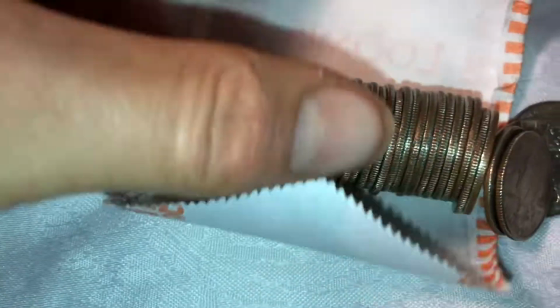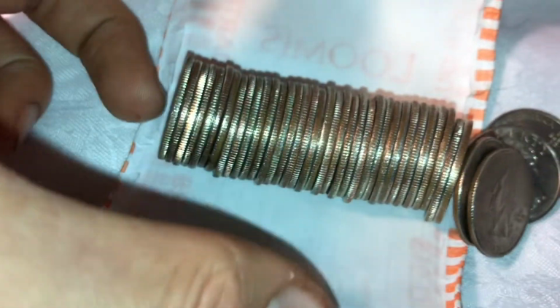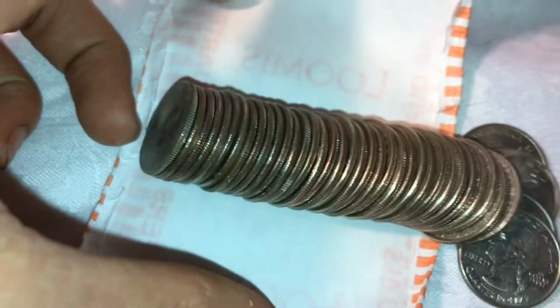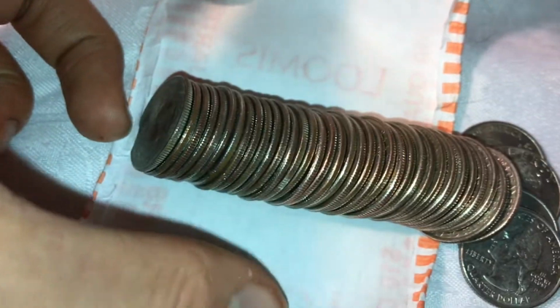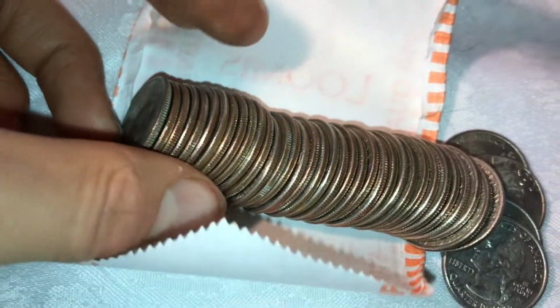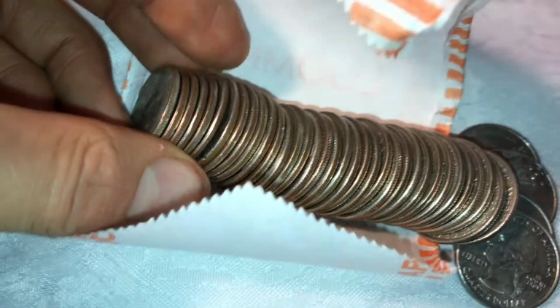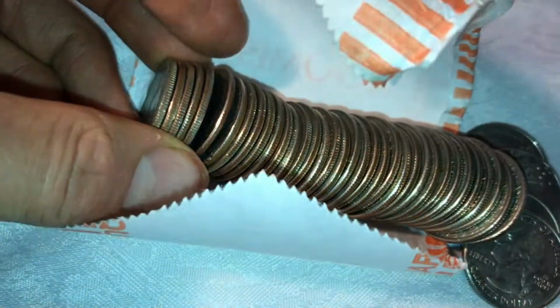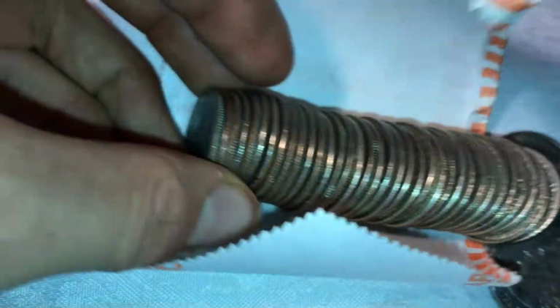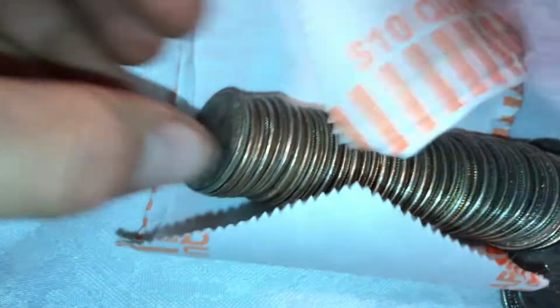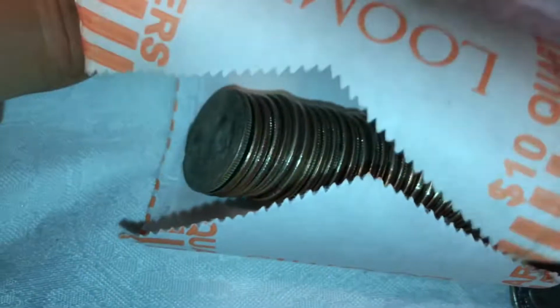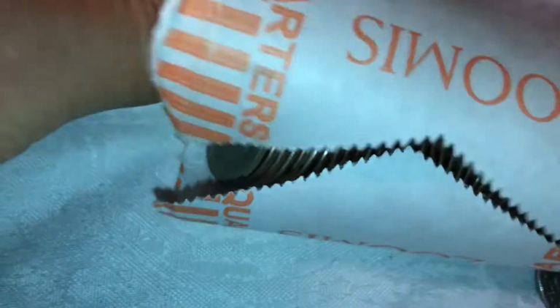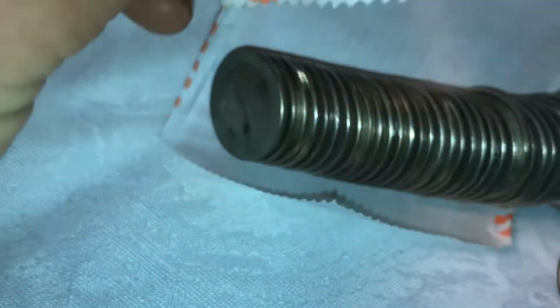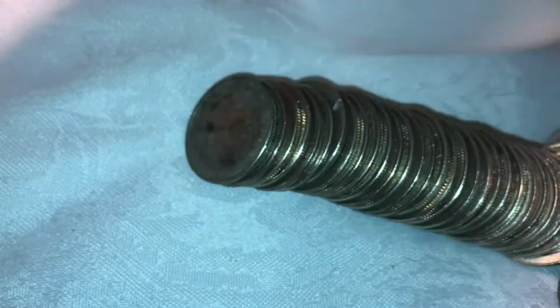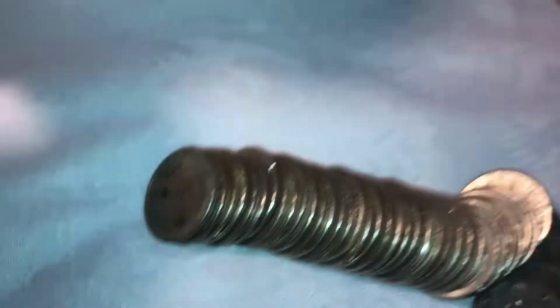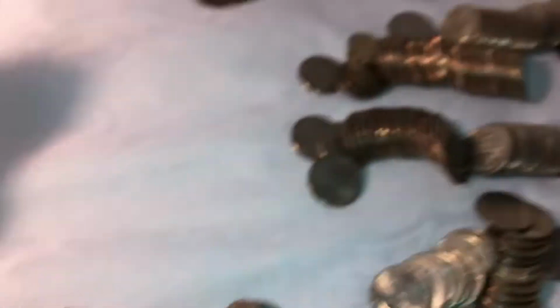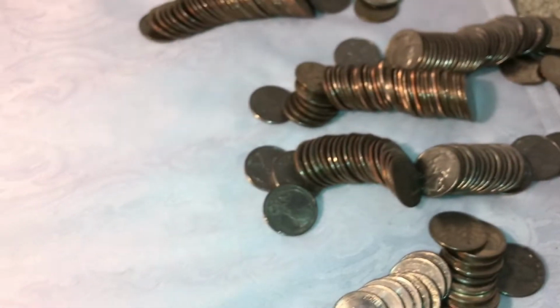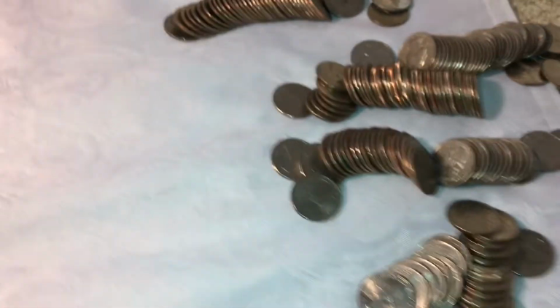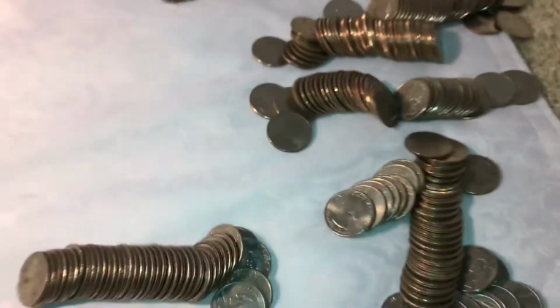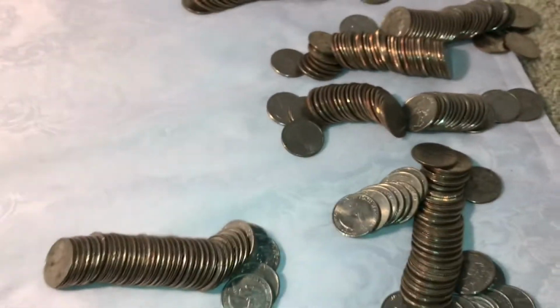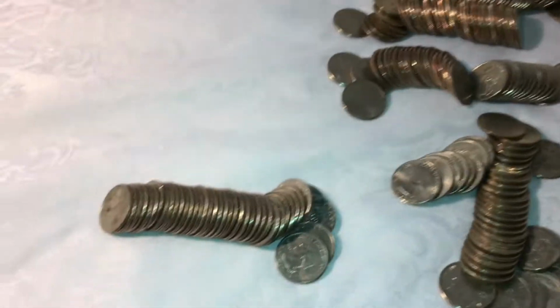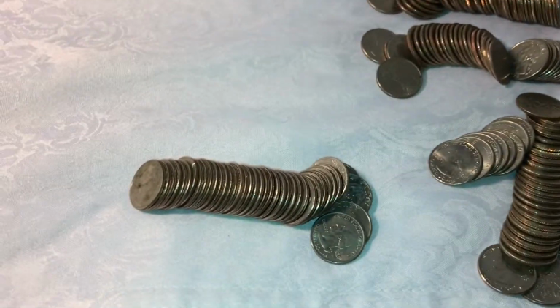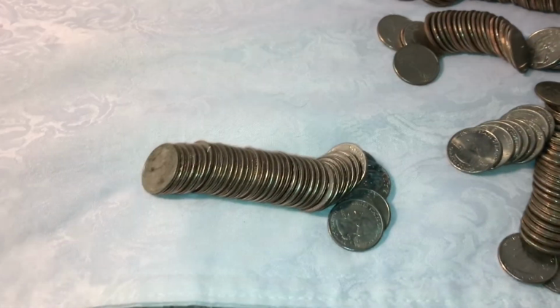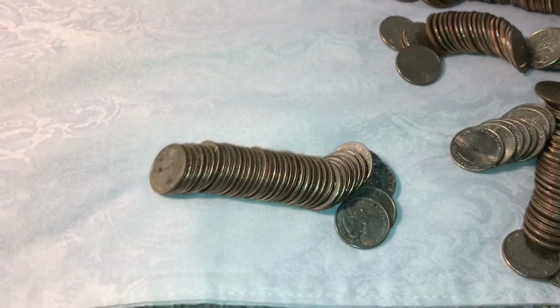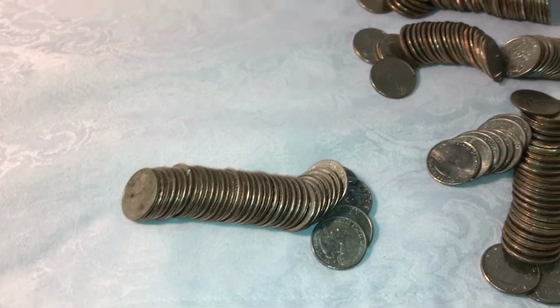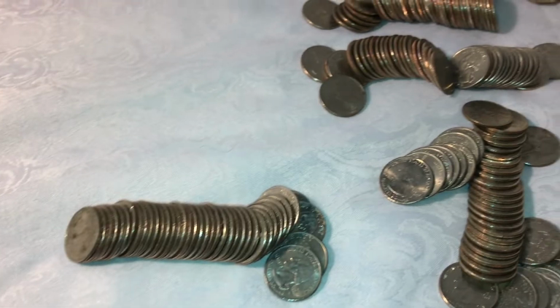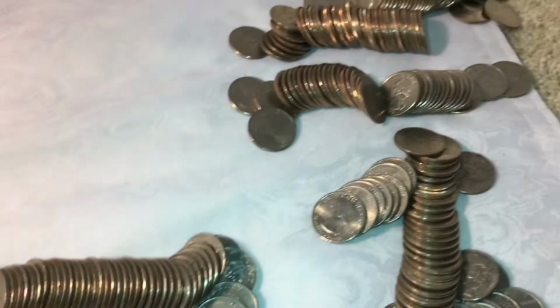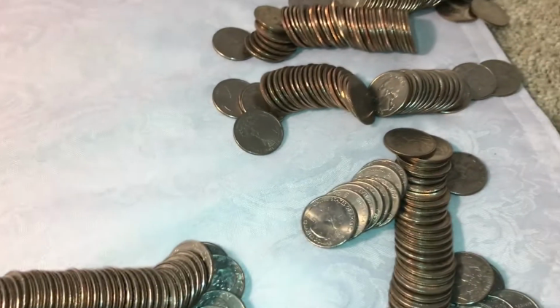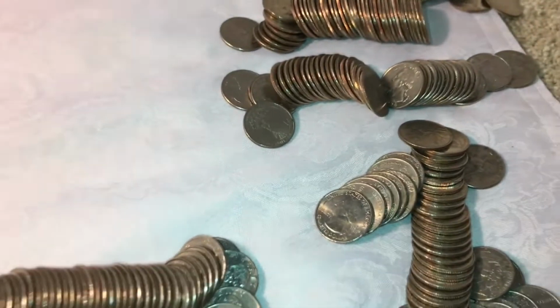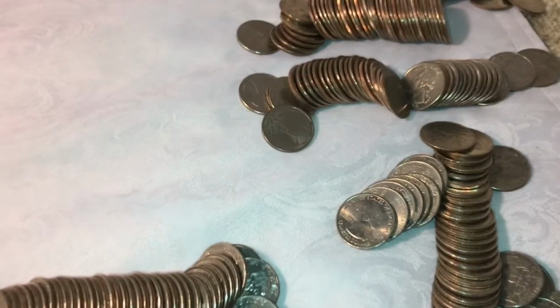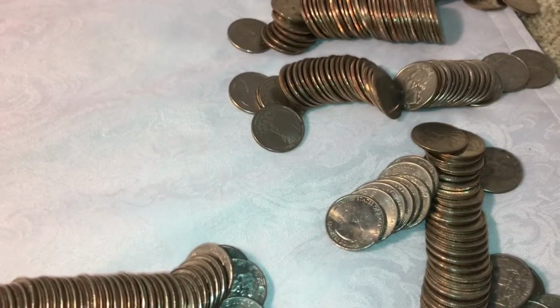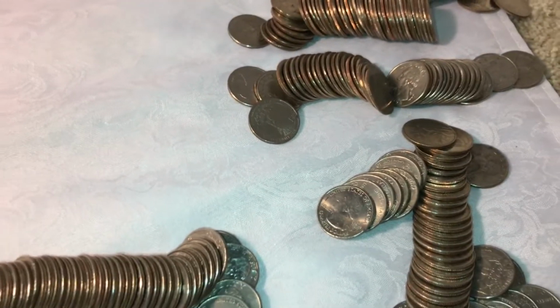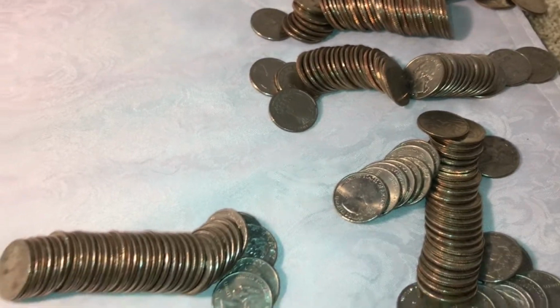Doesn't look like there's anything else, so what we'll do is look through these quarters and see if there's anything interesting in them. I'll get back to you guys once I find something. Alright guys, so I went through all six rolls of quarters.